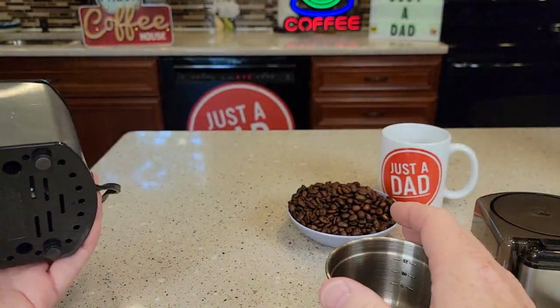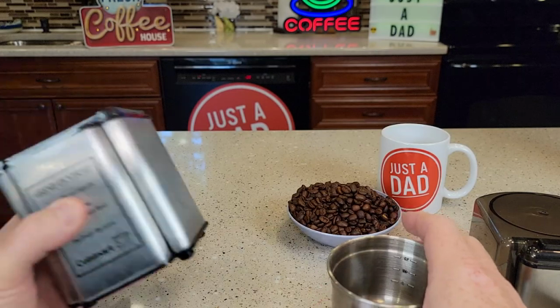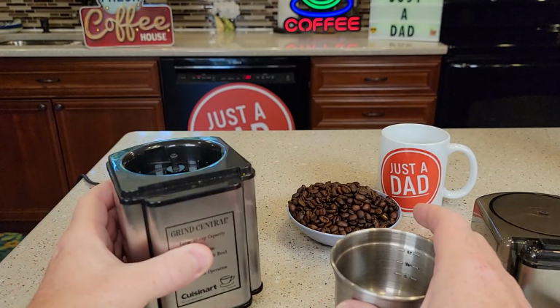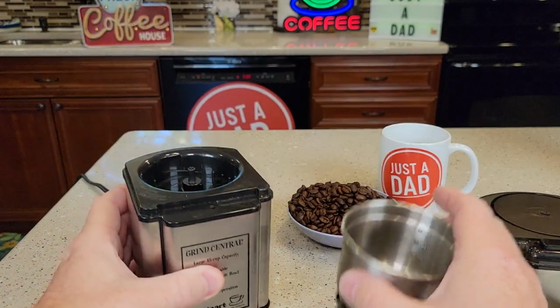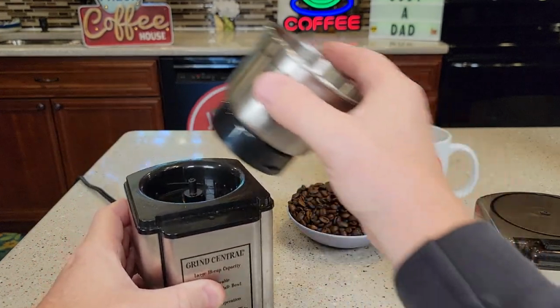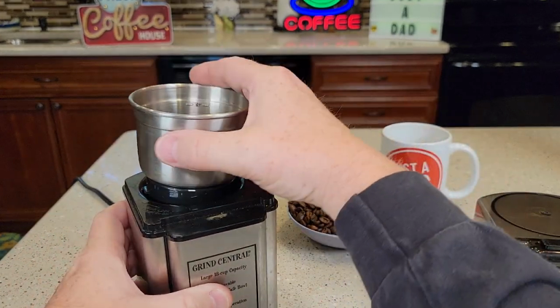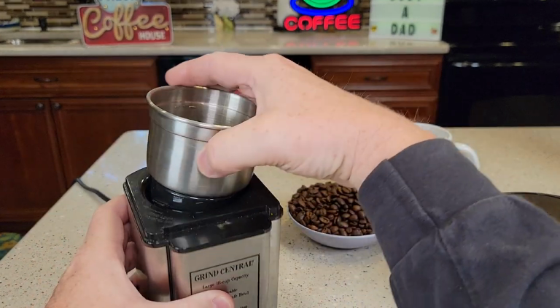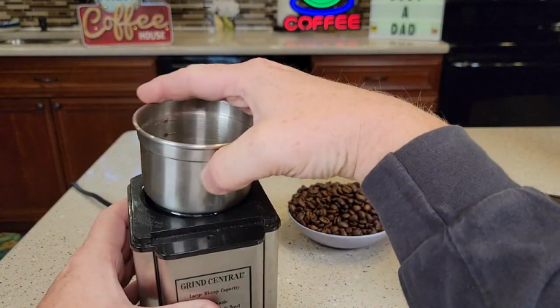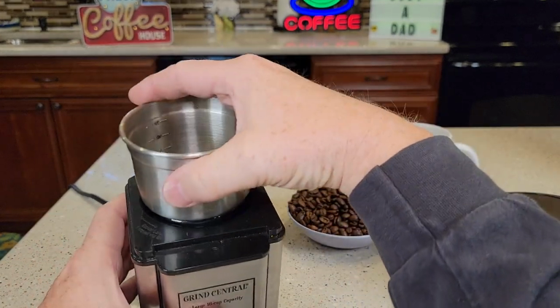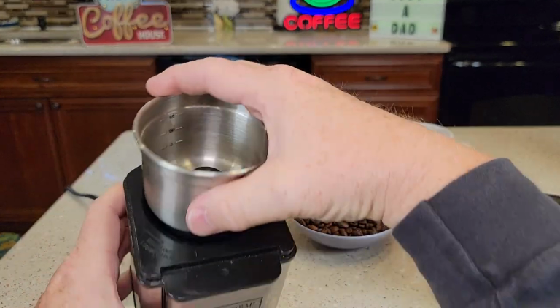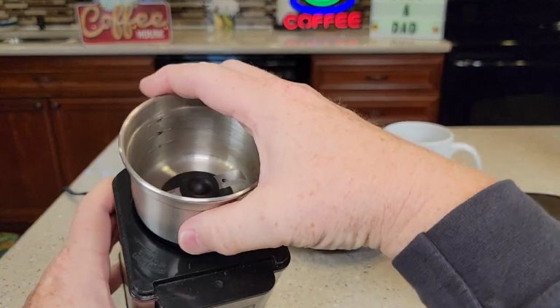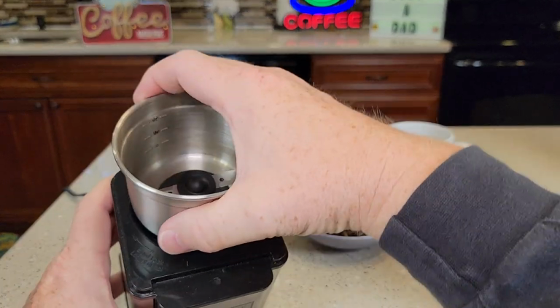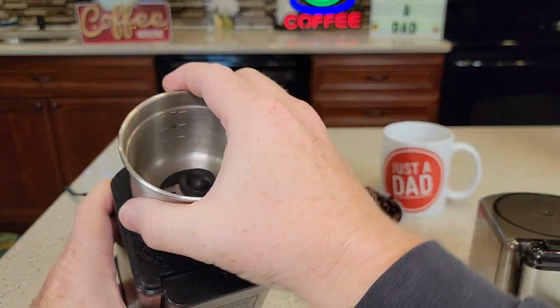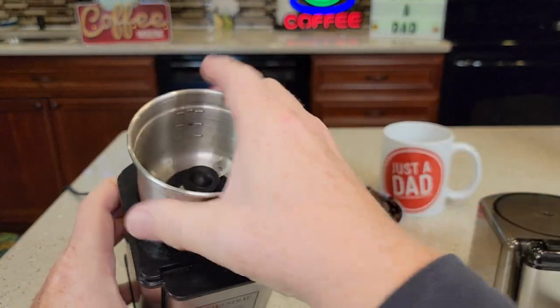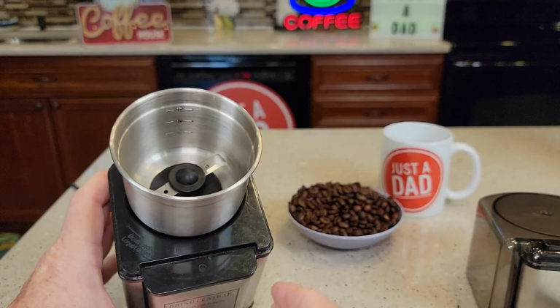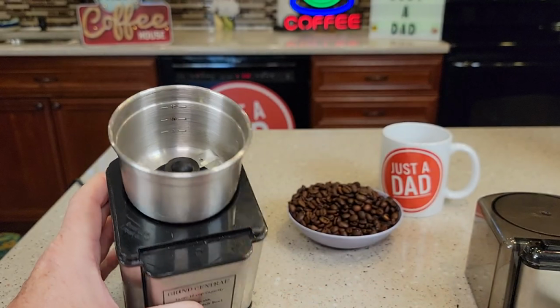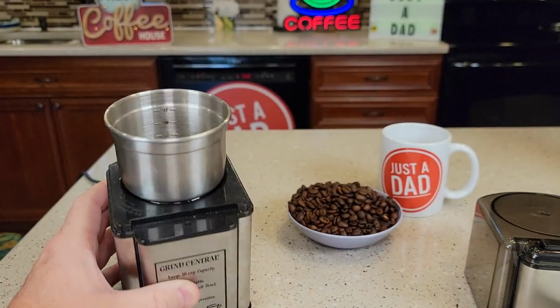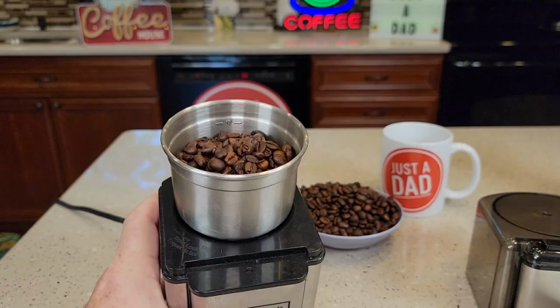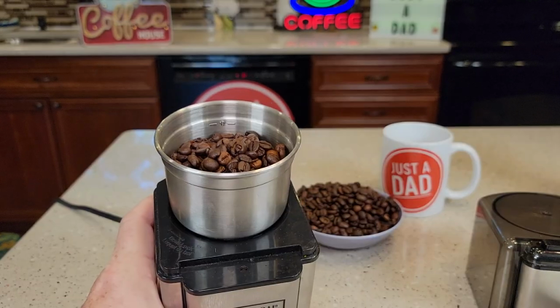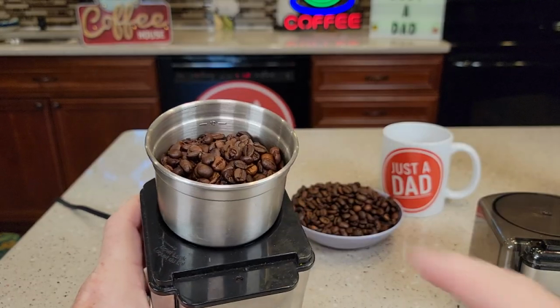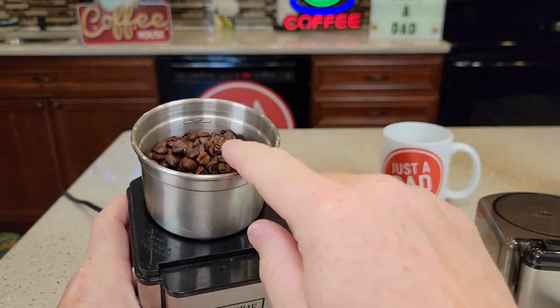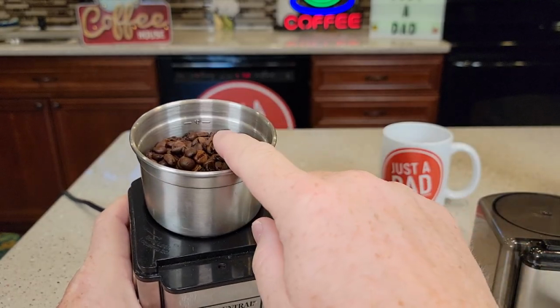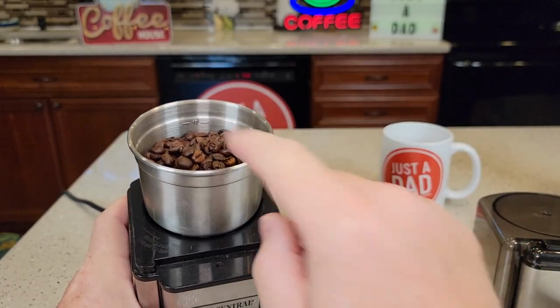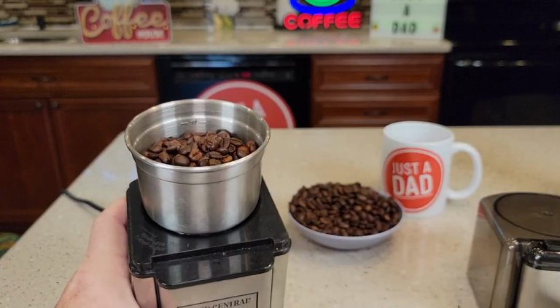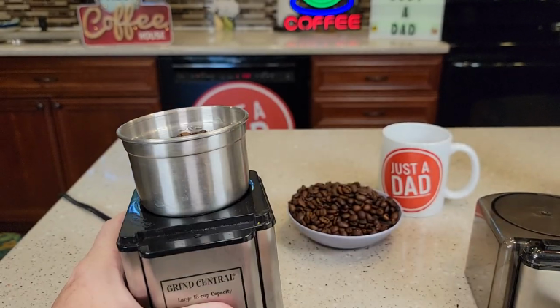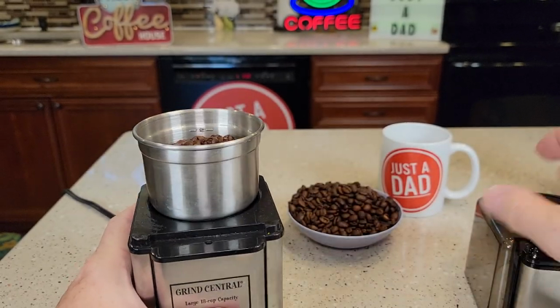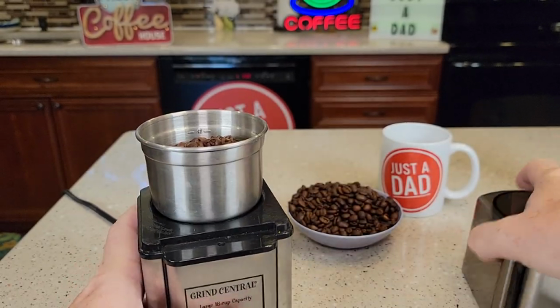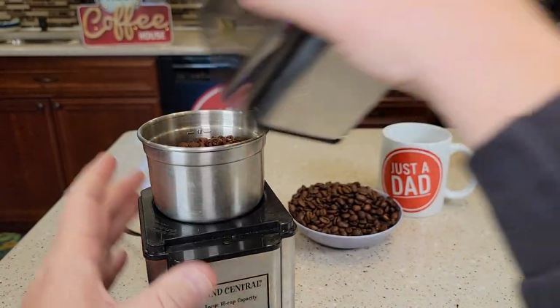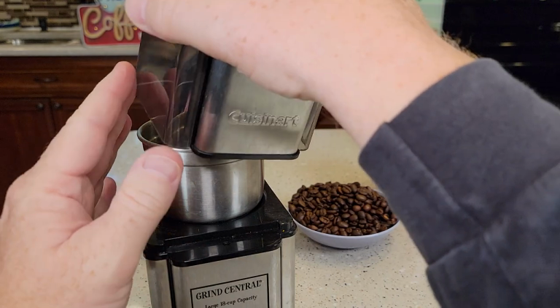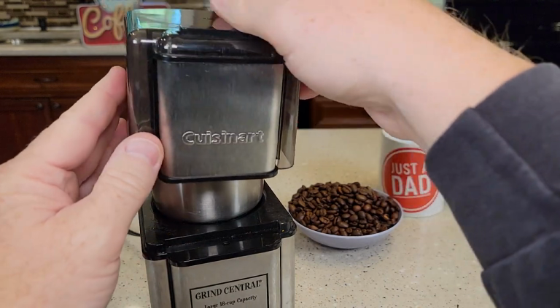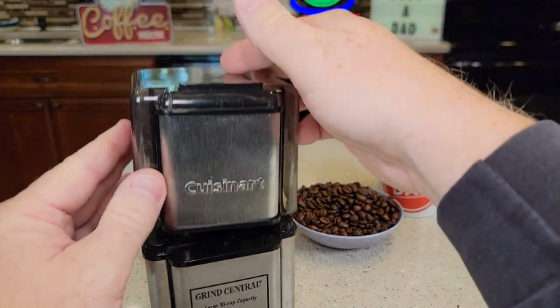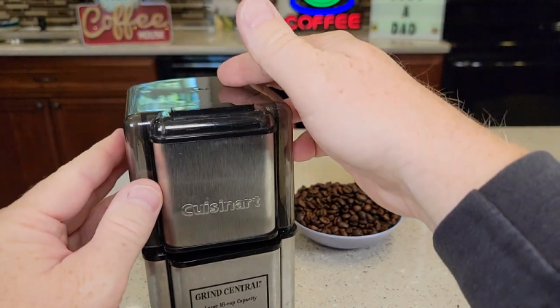This doesn't have a very big footprint. To put this in, you're just going to put it in until it lines up and then turn it till it clicks. I filled it up to the 12 mark with coffee beans and you simply place the lid on there.